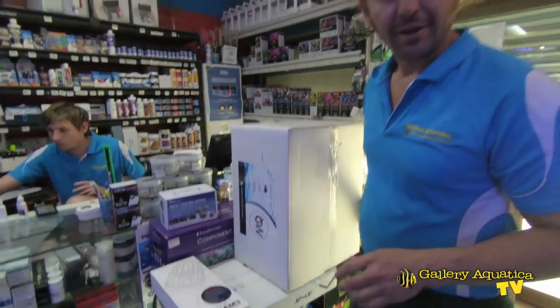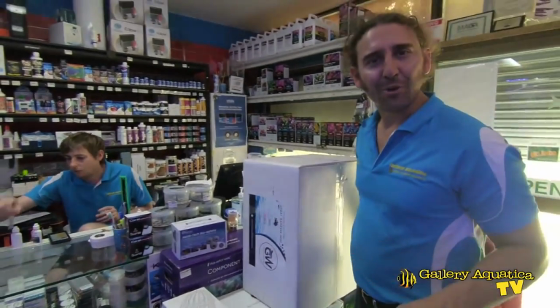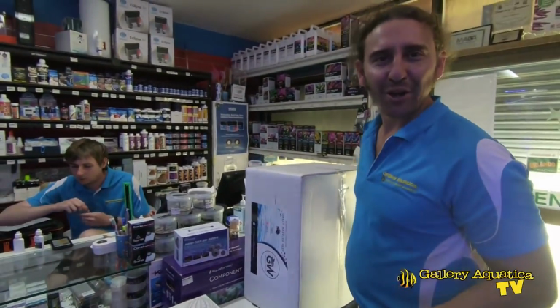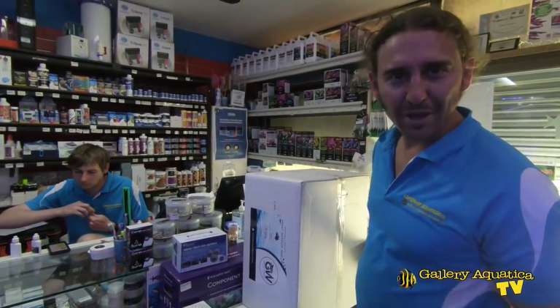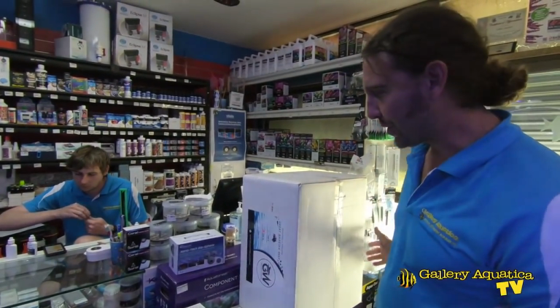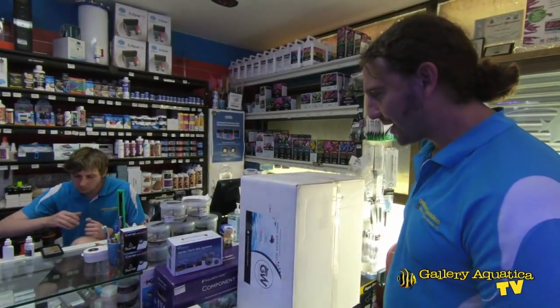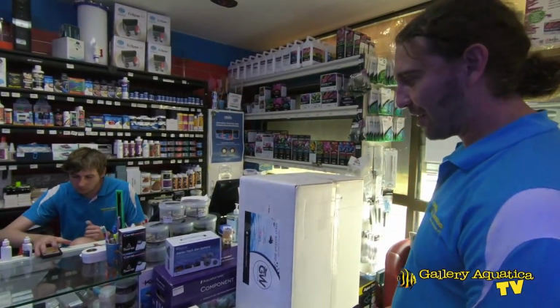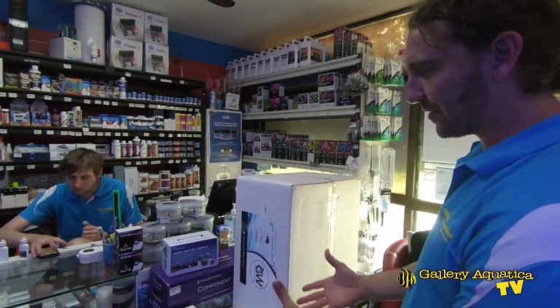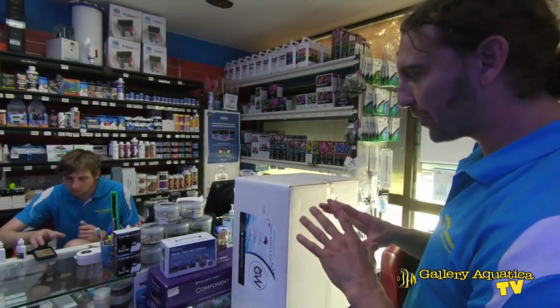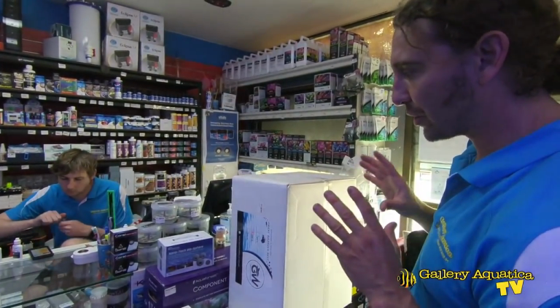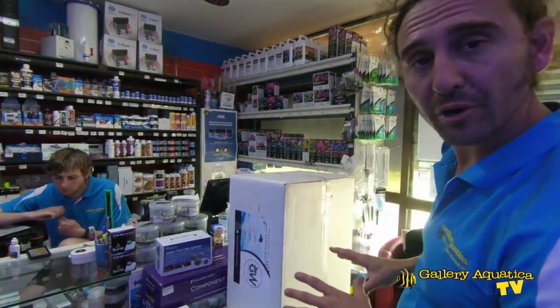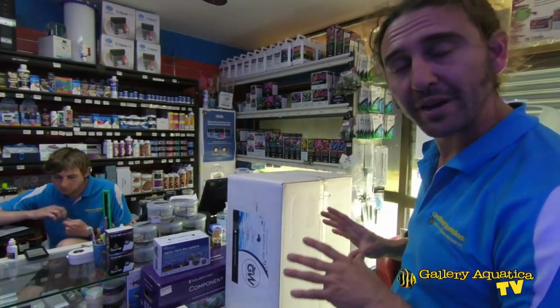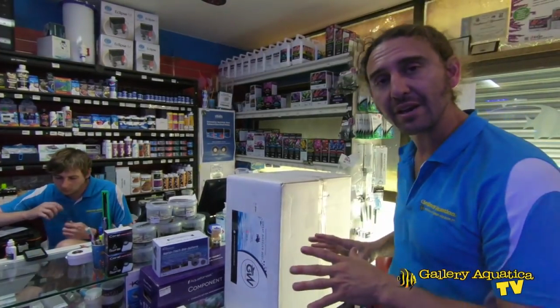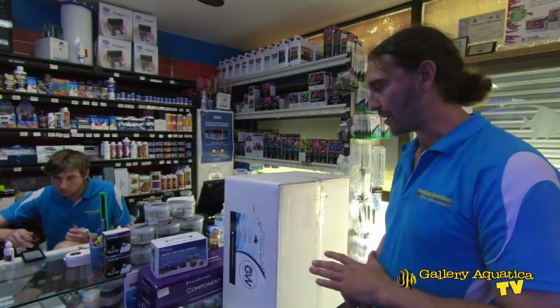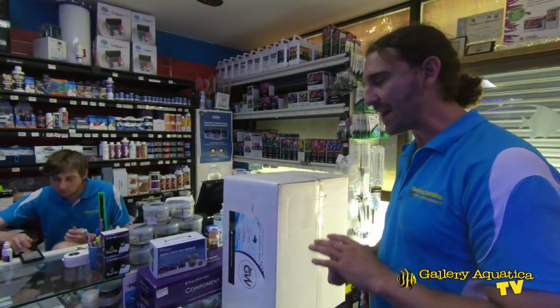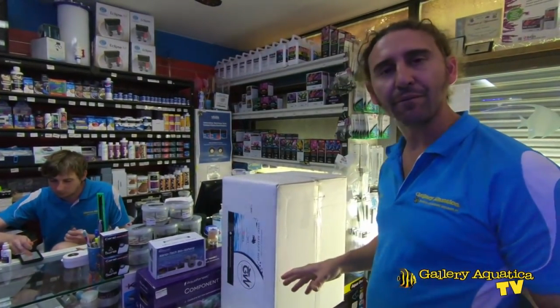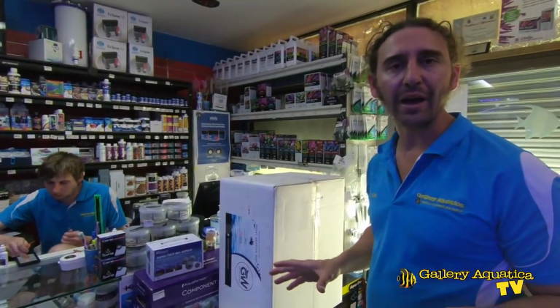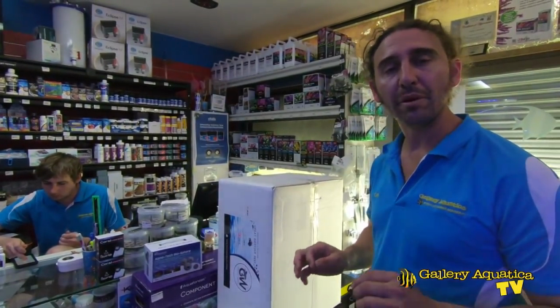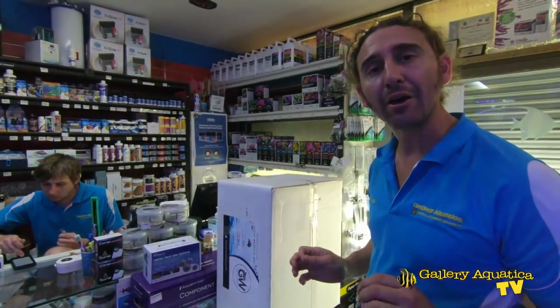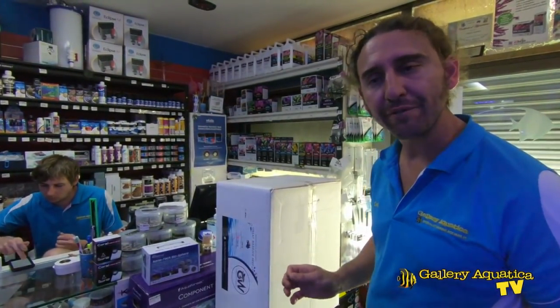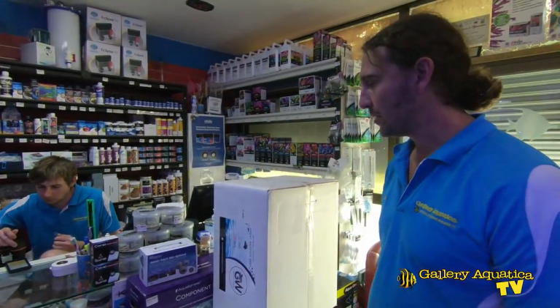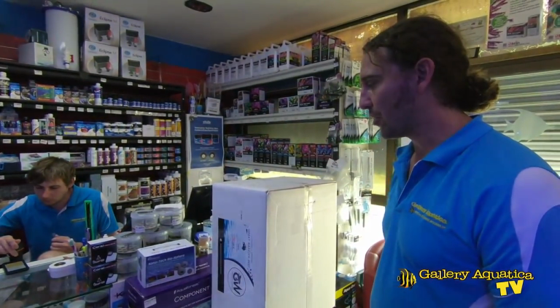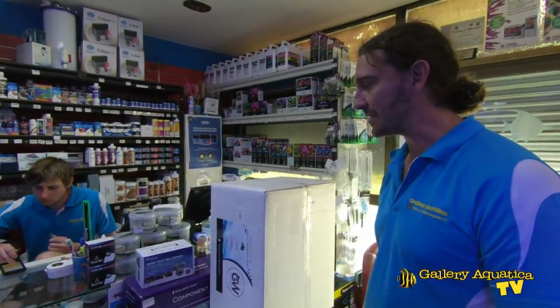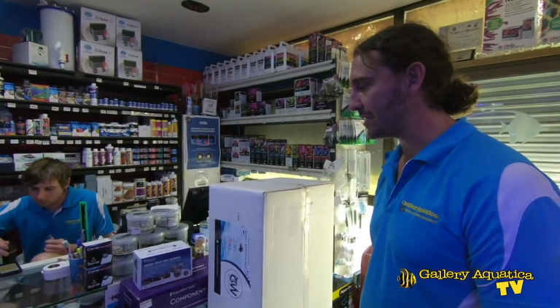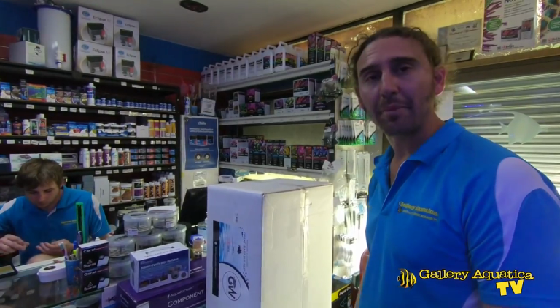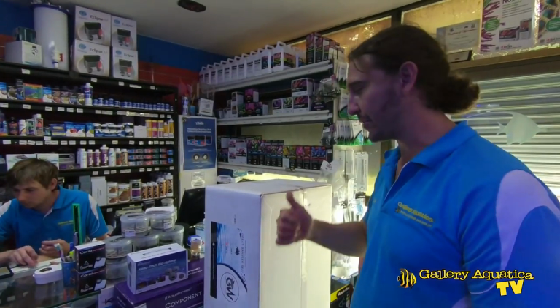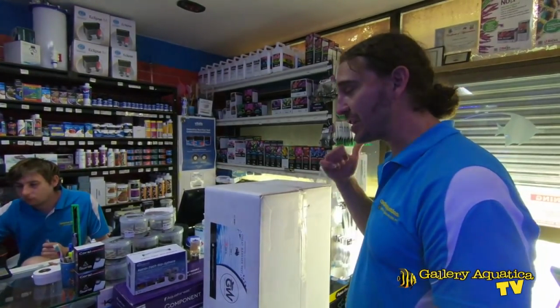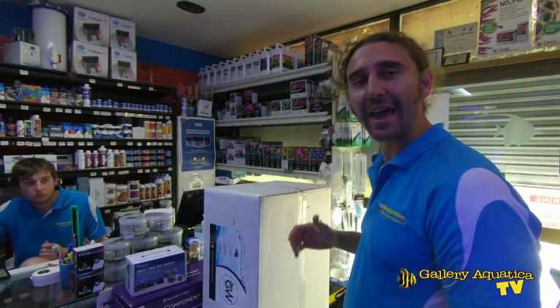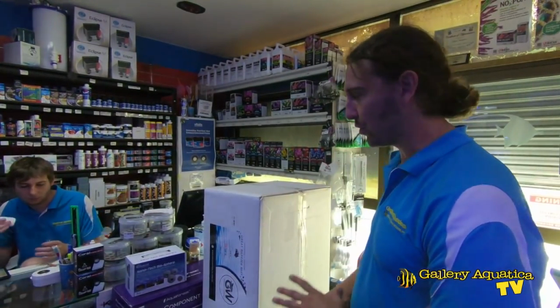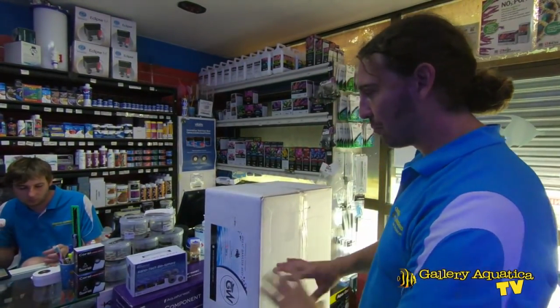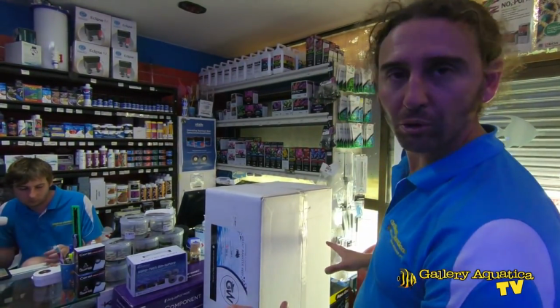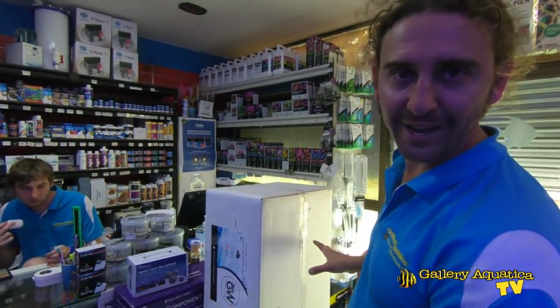It's always fun to go shopping at Gallery Aquatica and I think that all the components we've picked here are going to be excellent for our Pimp My Aquareef. Let's get this back to the shed and we'll put it all on the tank.